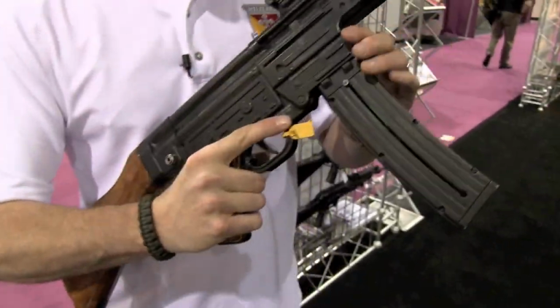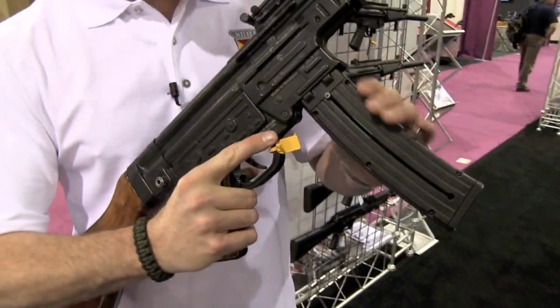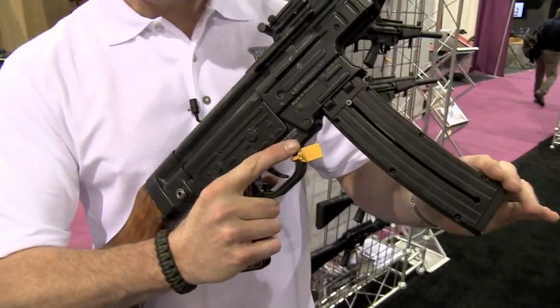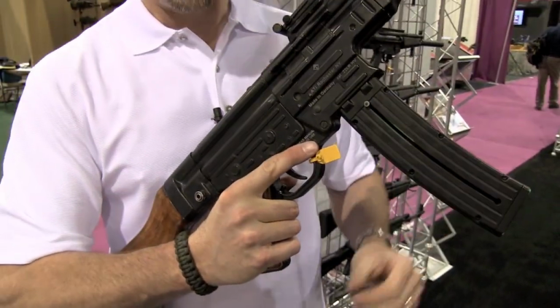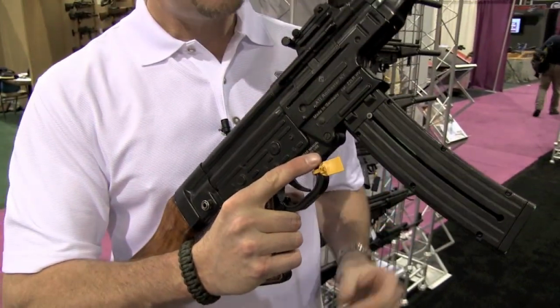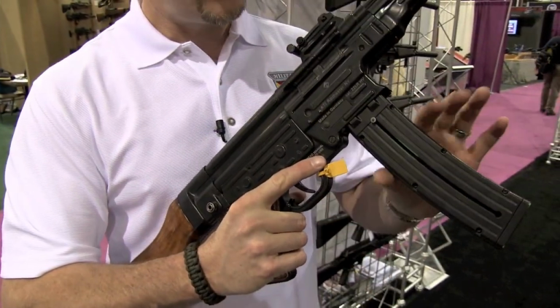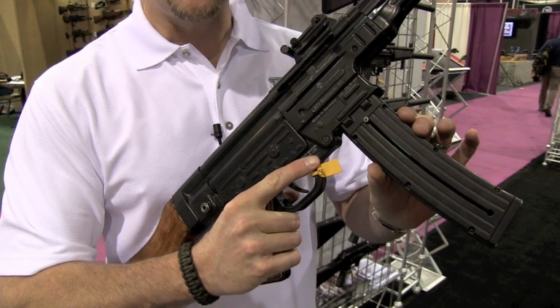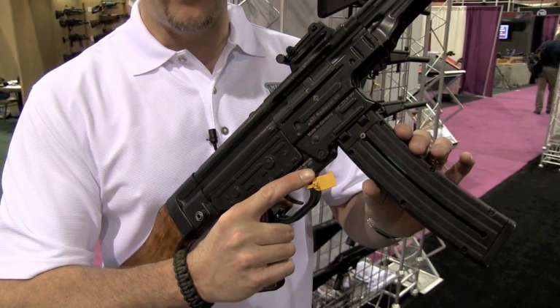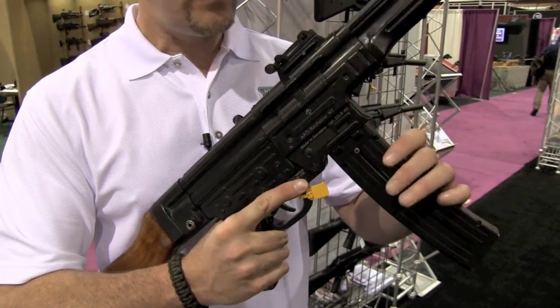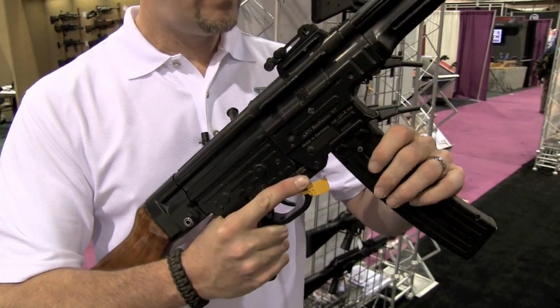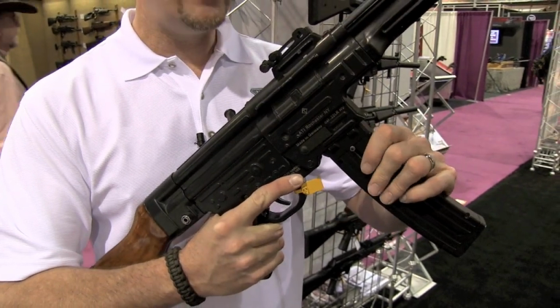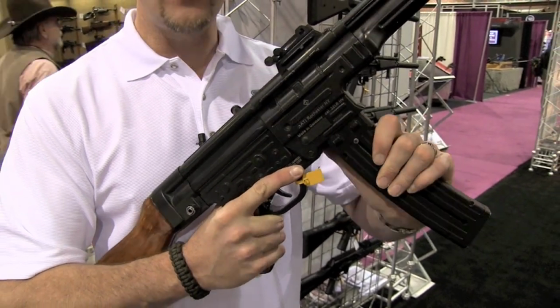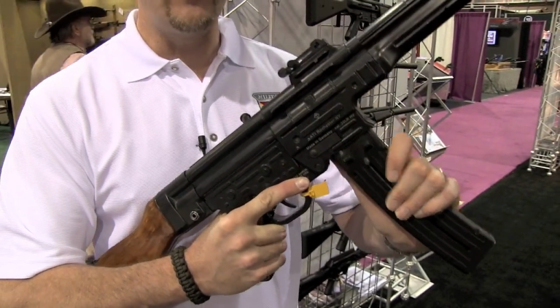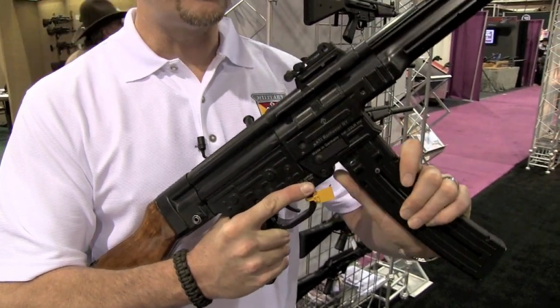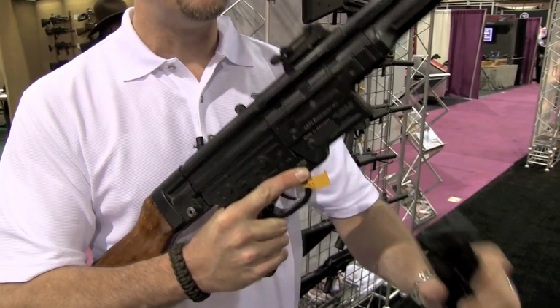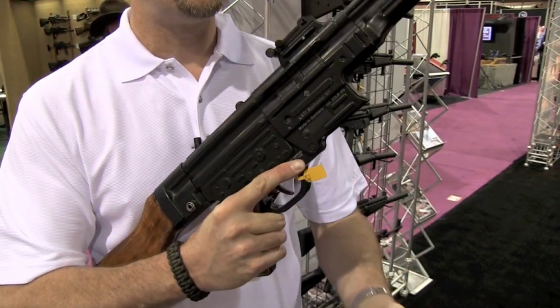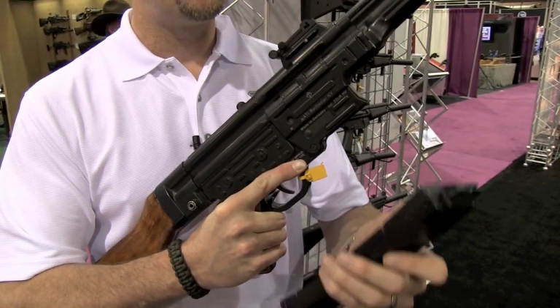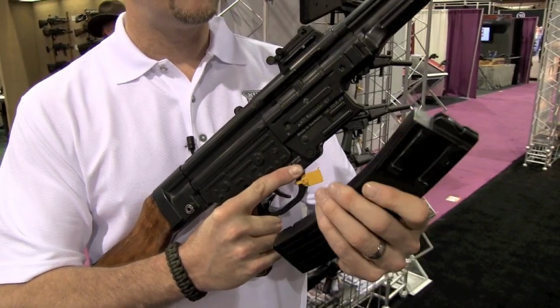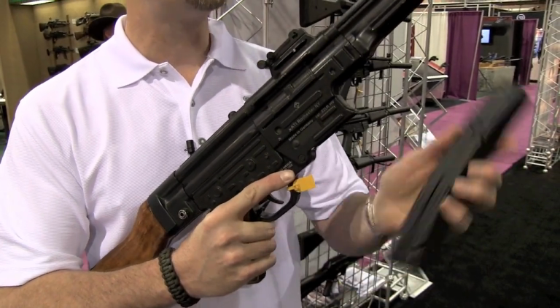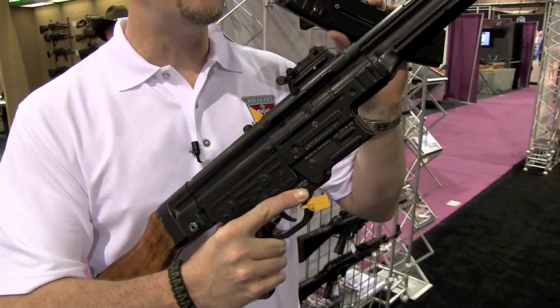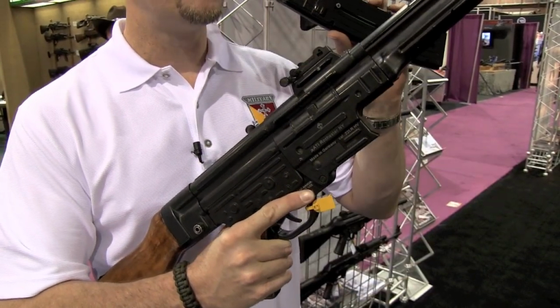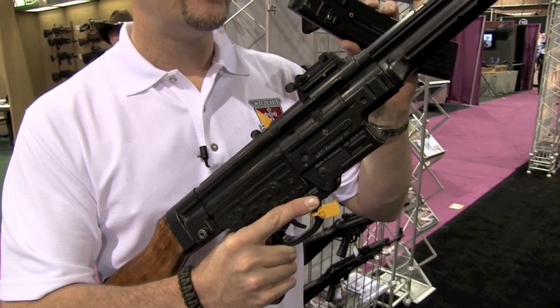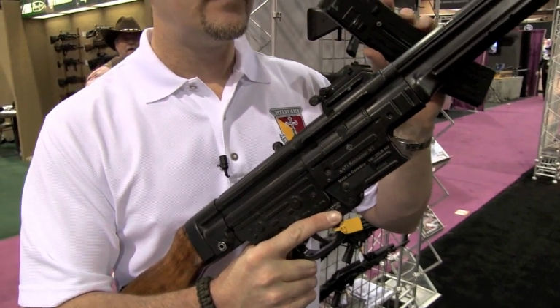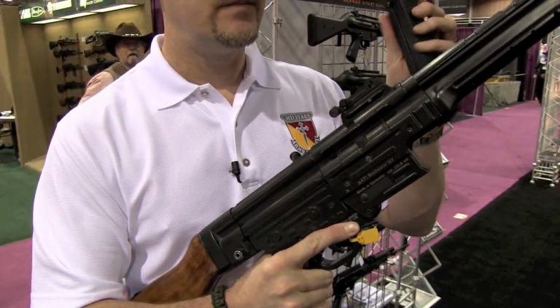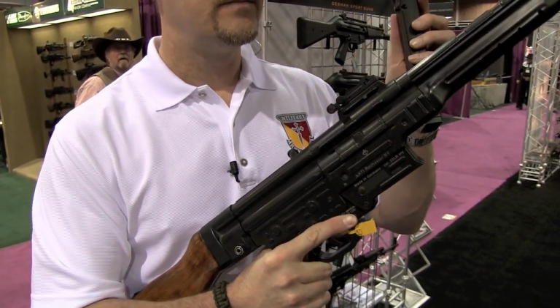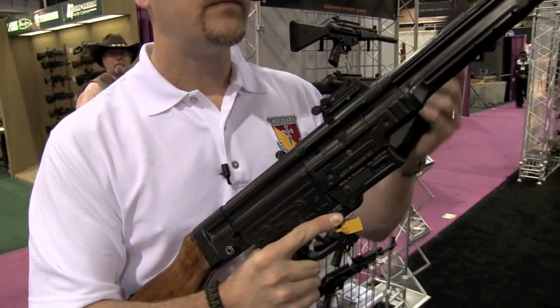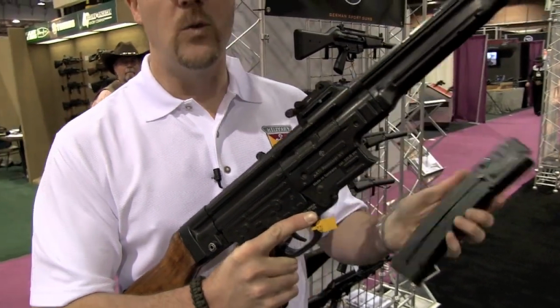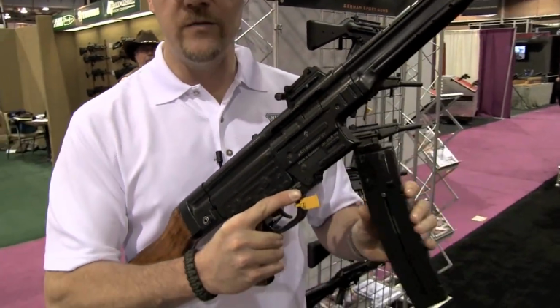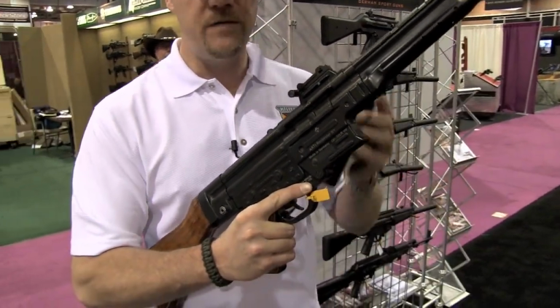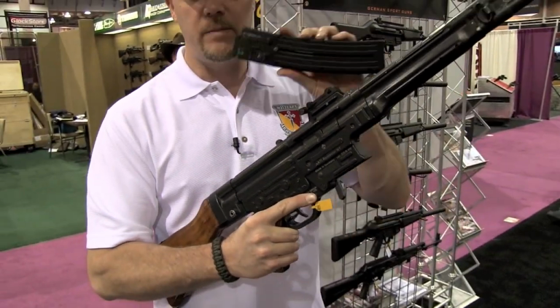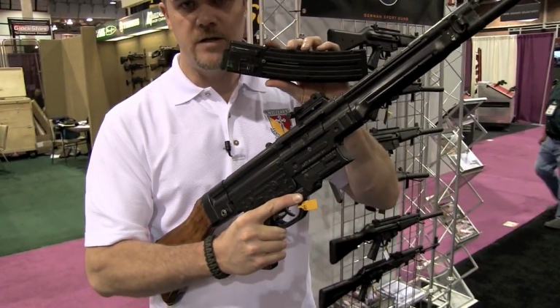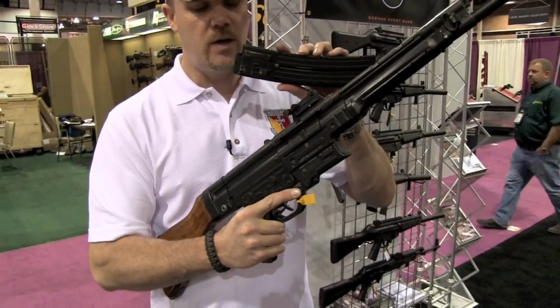It has a long magazine. This one only holds 10 rounds, and this is a working prototype. They will have a 25 round magazine as well.